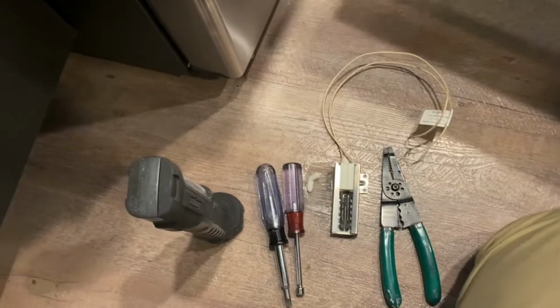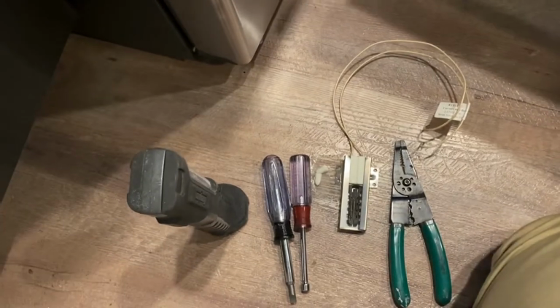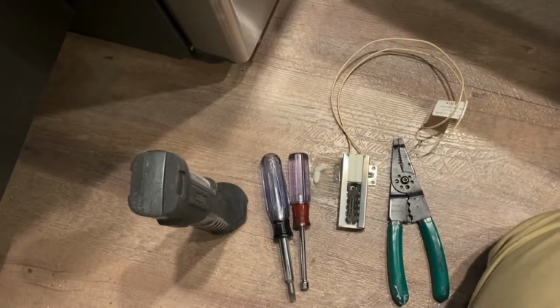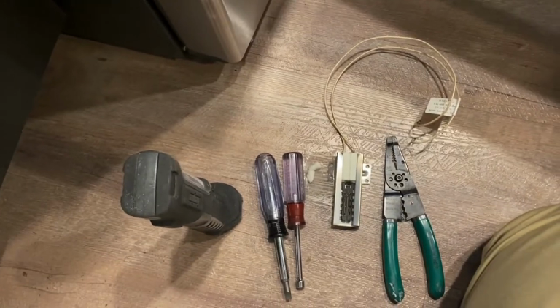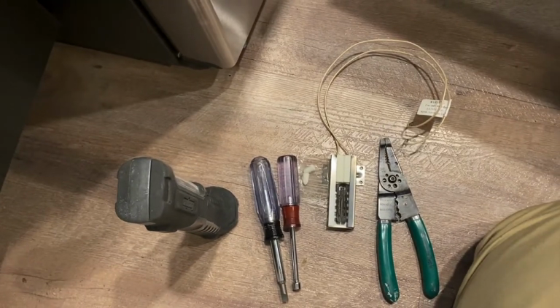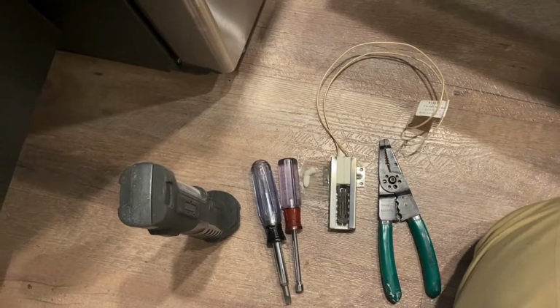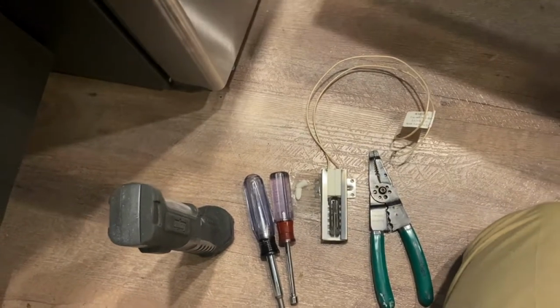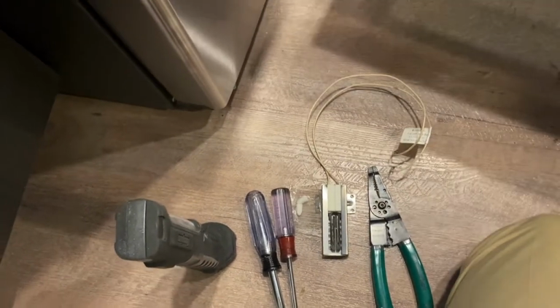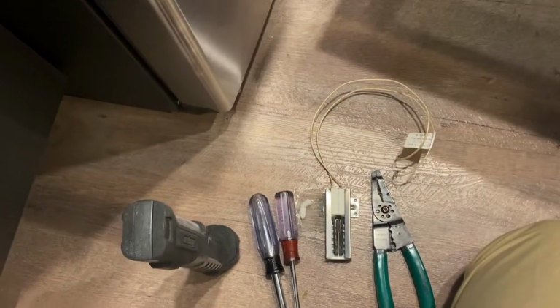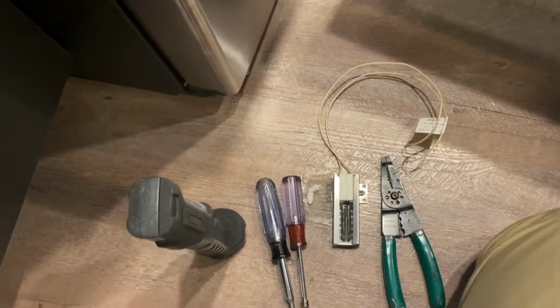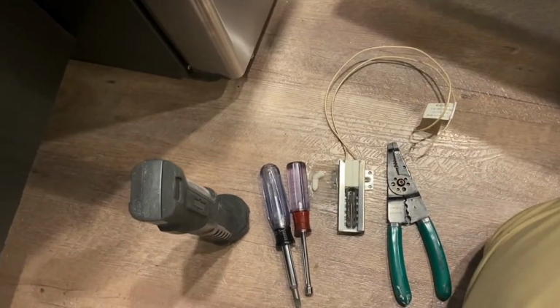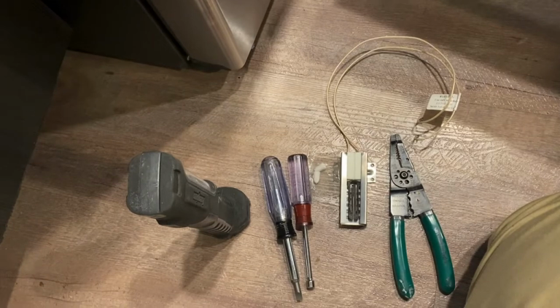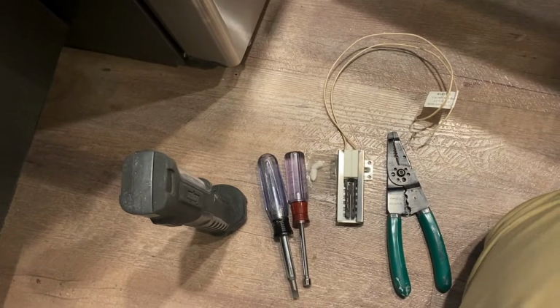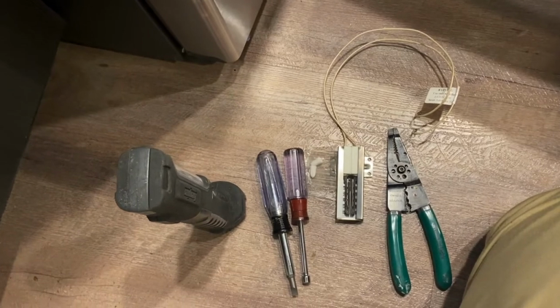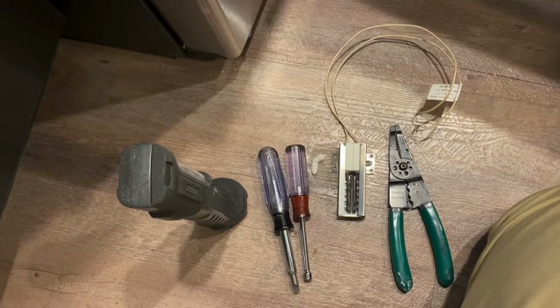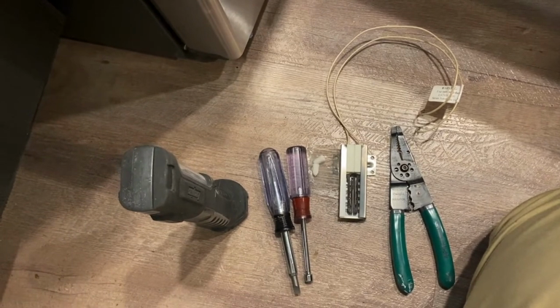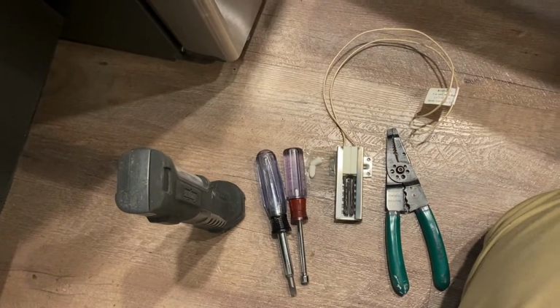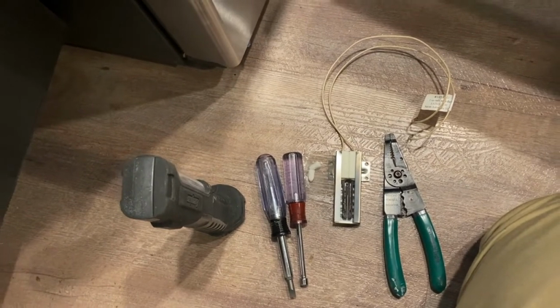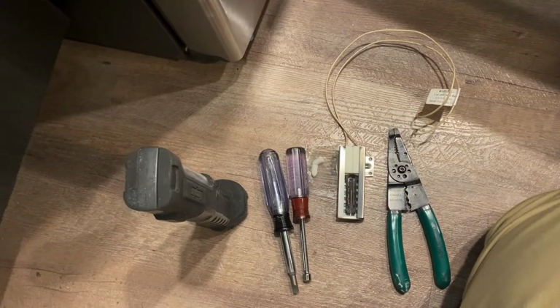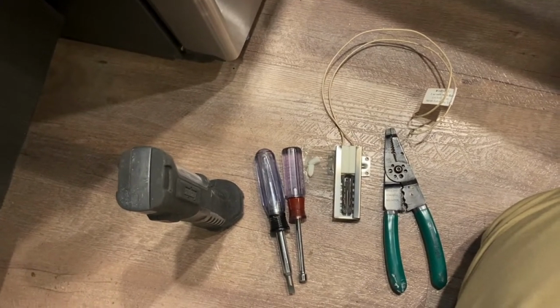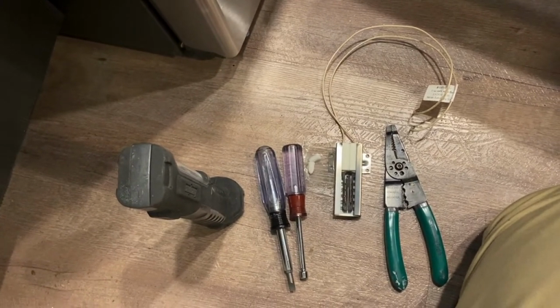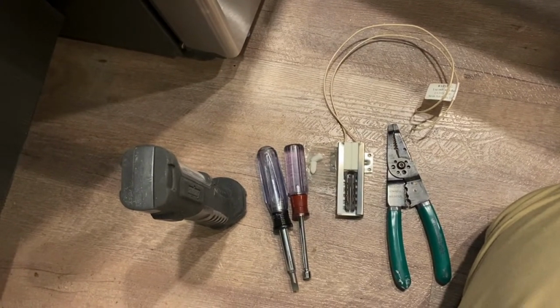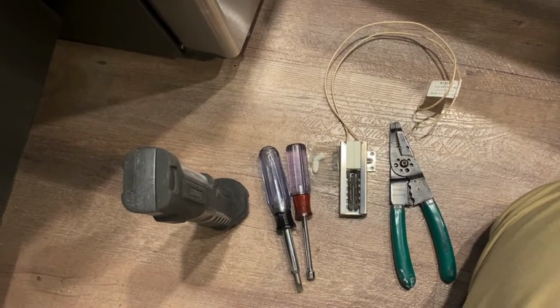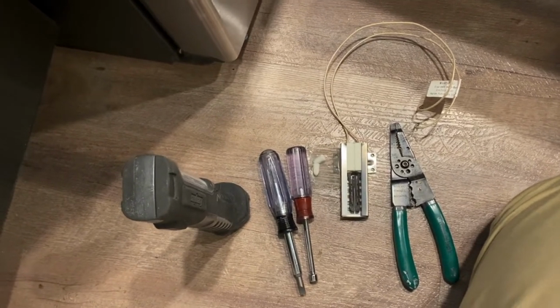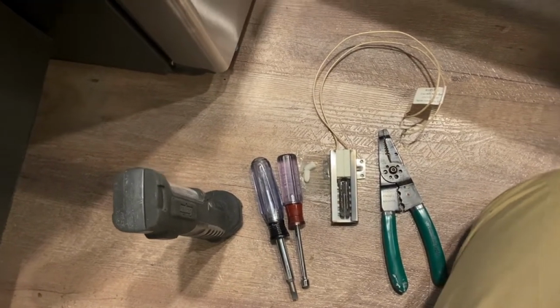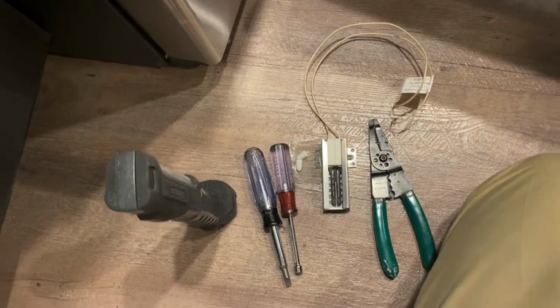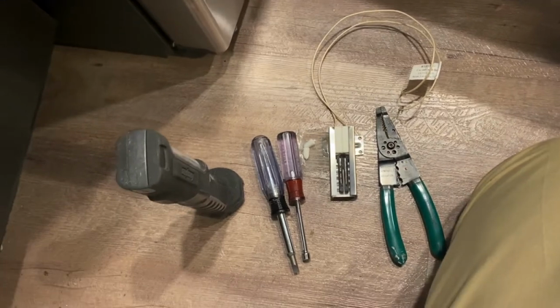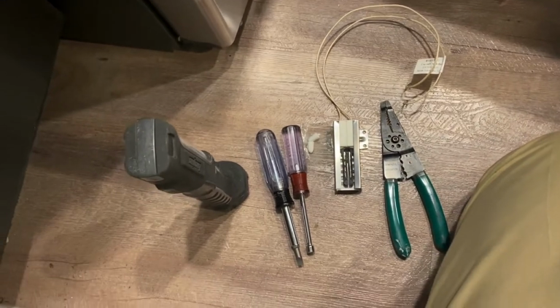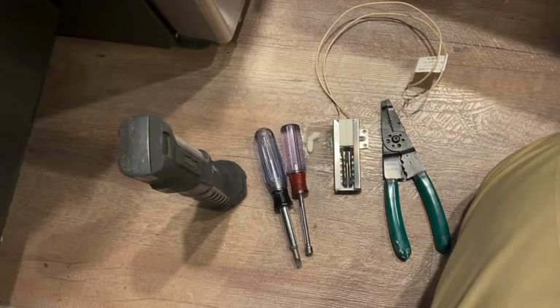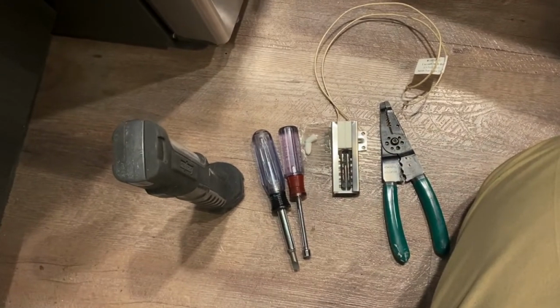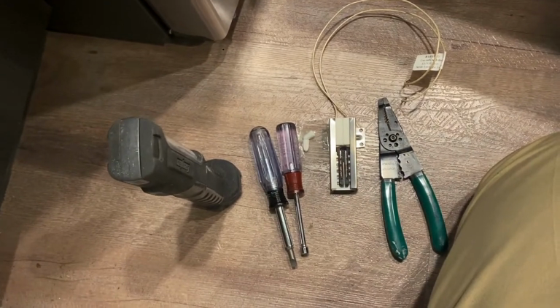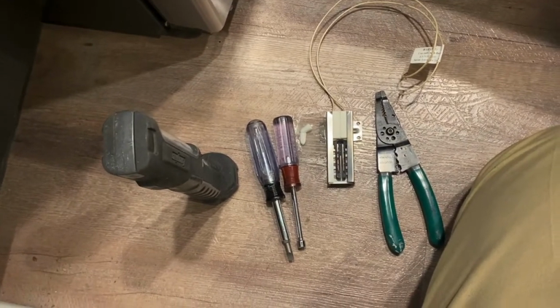Received a call about the breaker that continues to pop every time they put it in preheat mode. Every time they turn on their oven, the breaker pops.